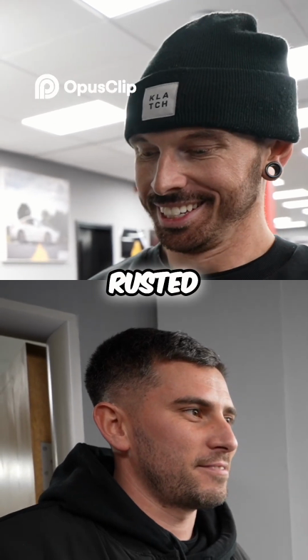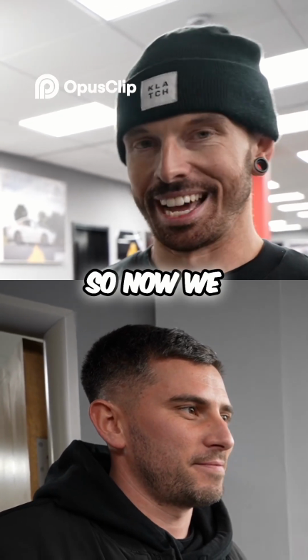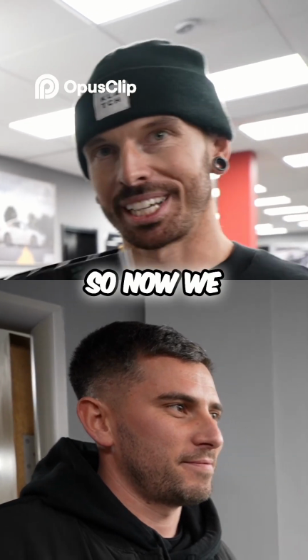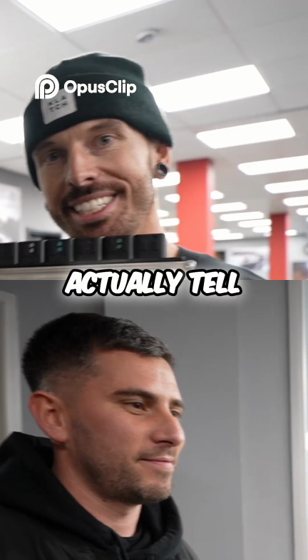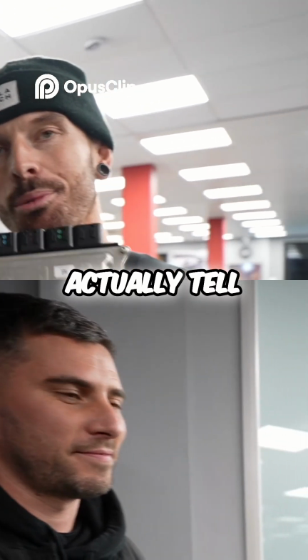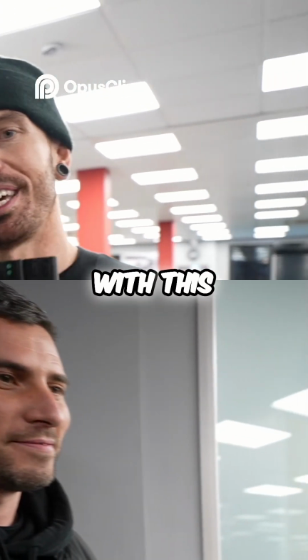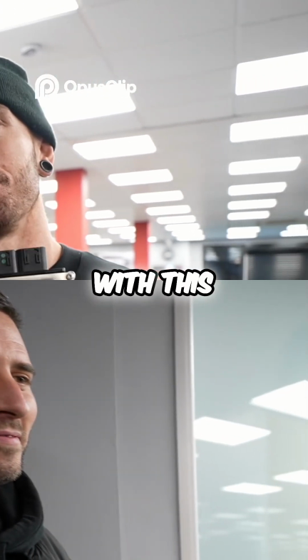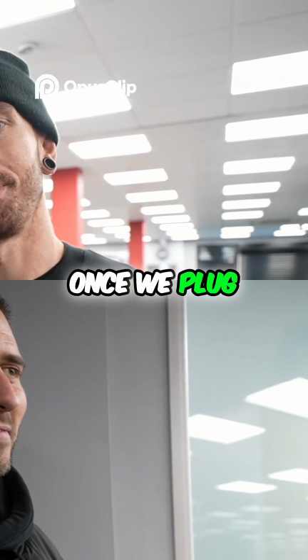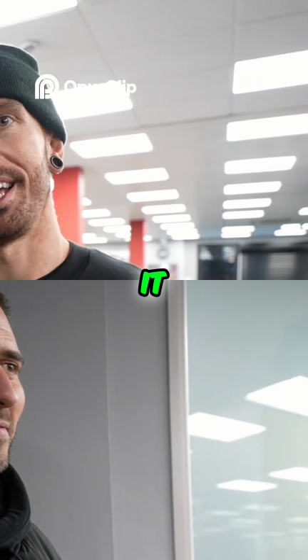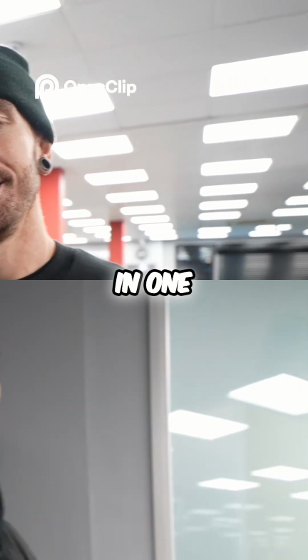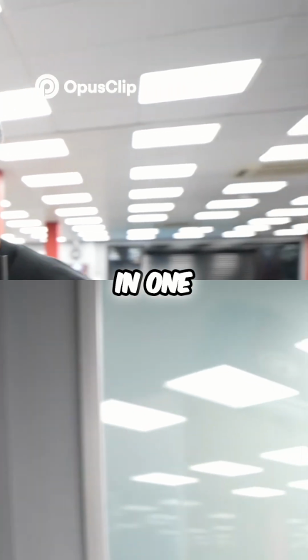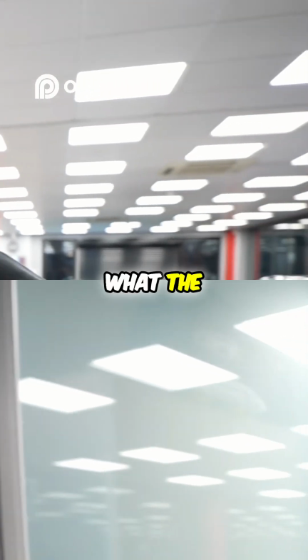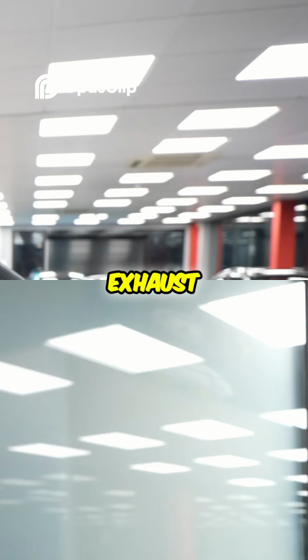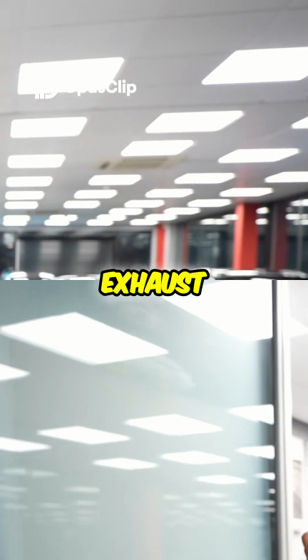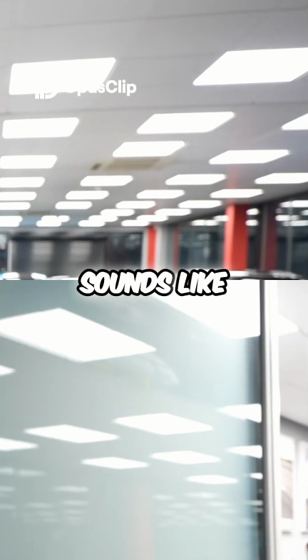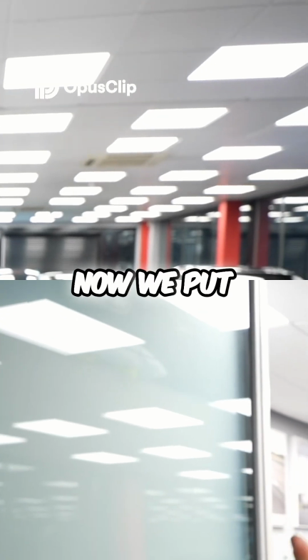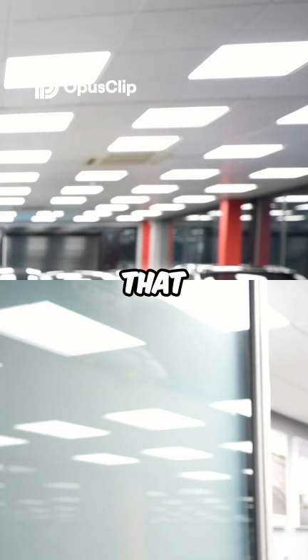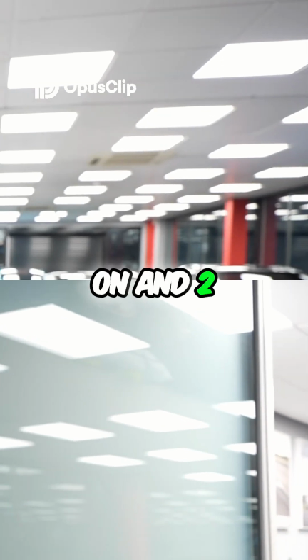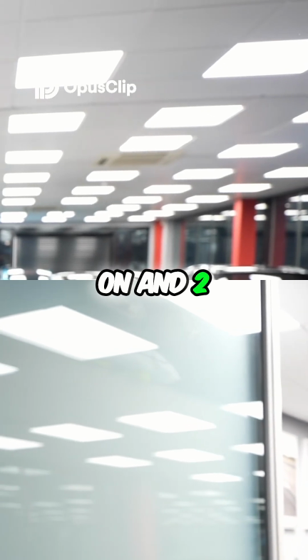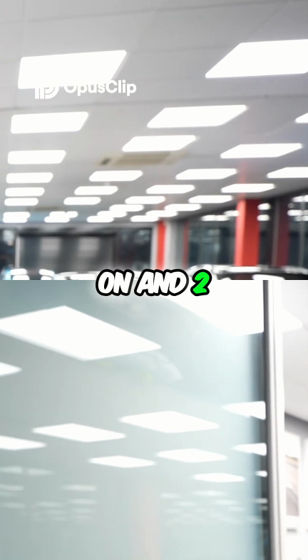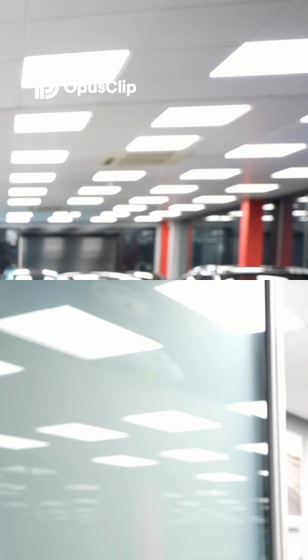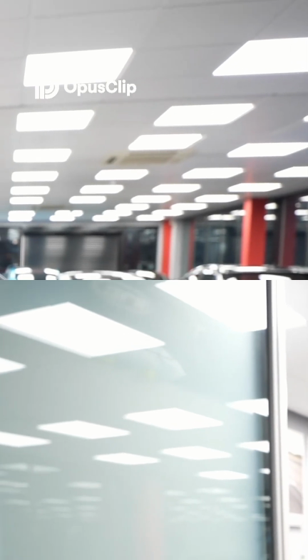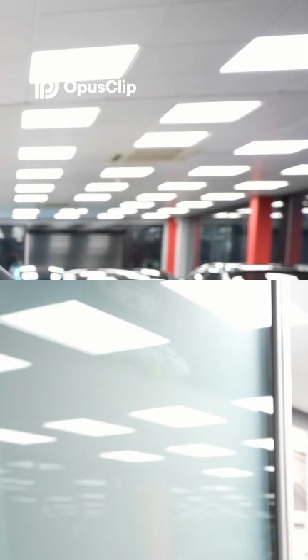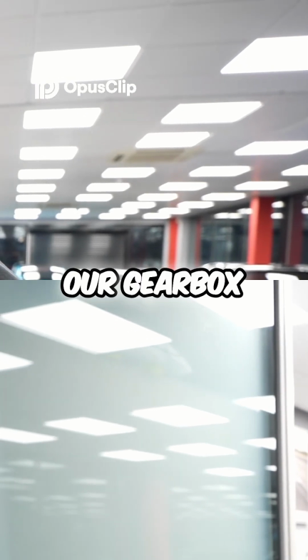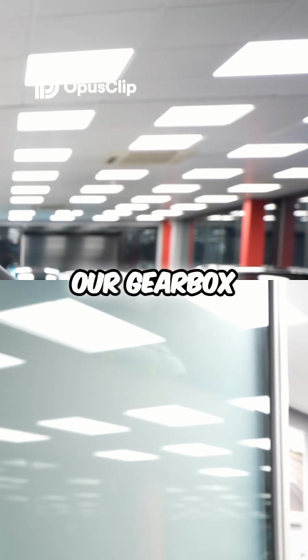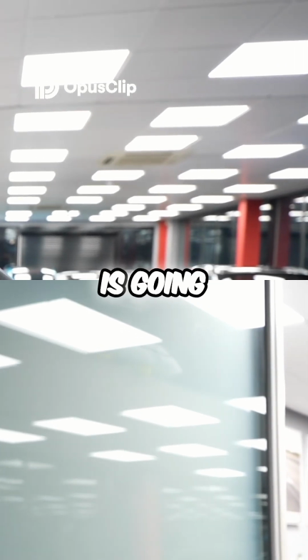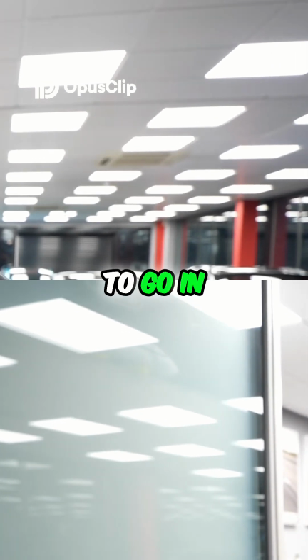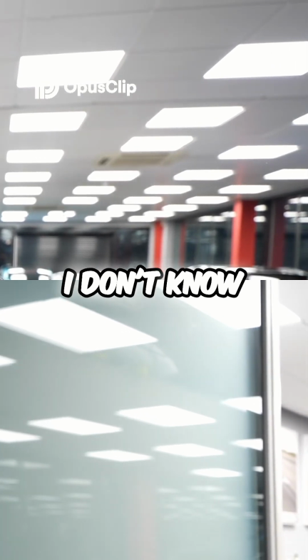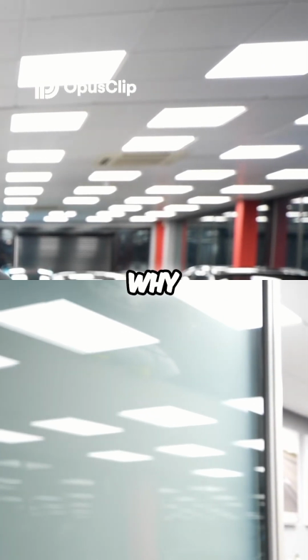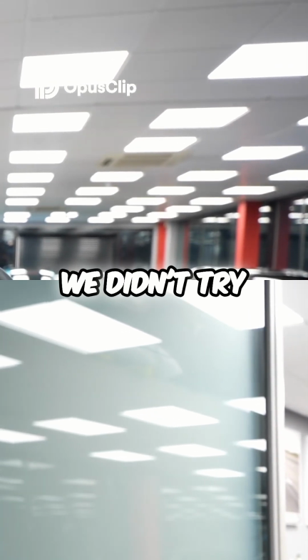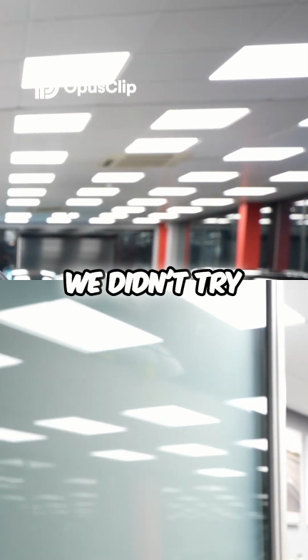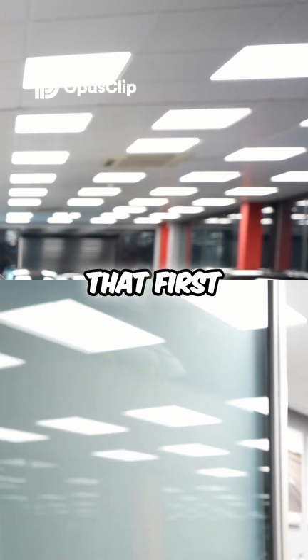So now we can actually tell with this, once we plug it in: one, what the exhaust sounds like, now we've got that on, and two, whether our gearbox is going to go in gear. I don't know why we didn't try that first.